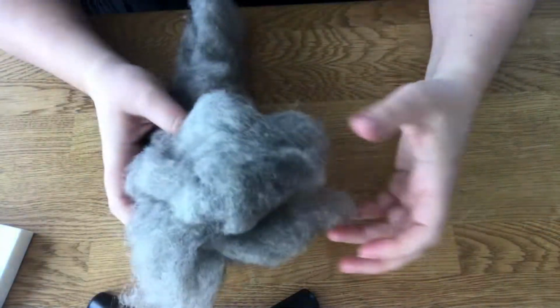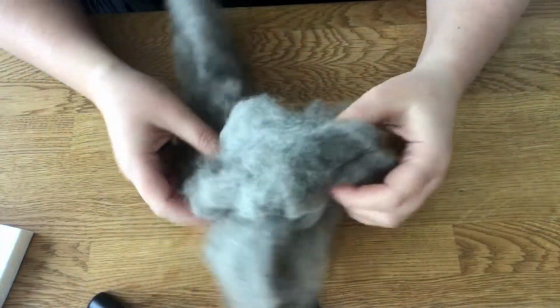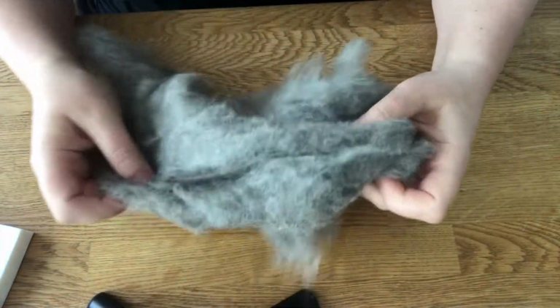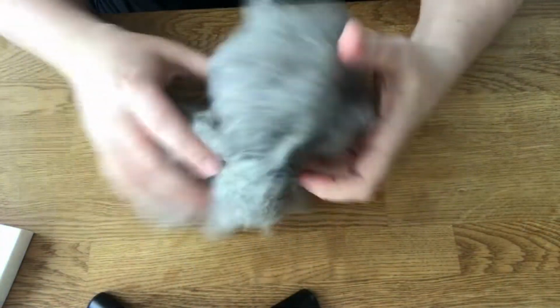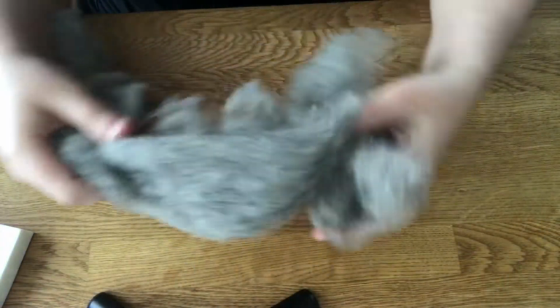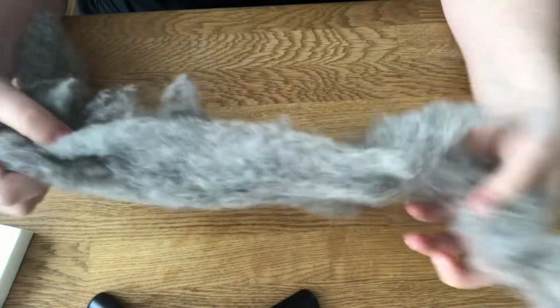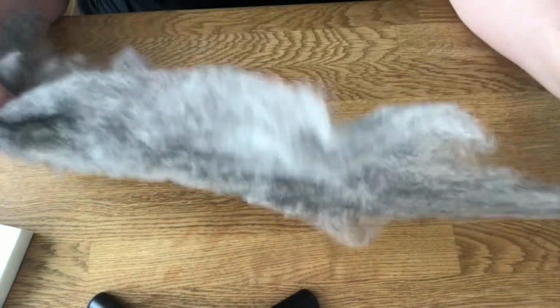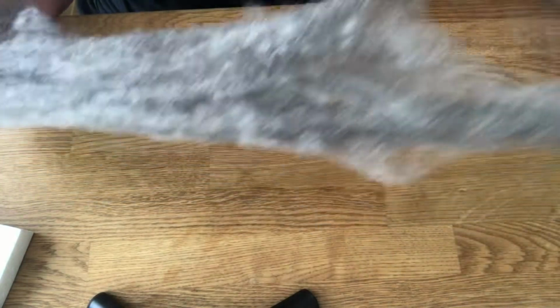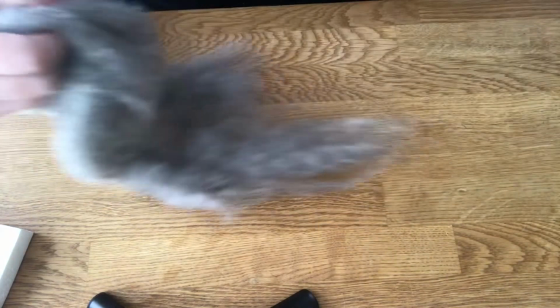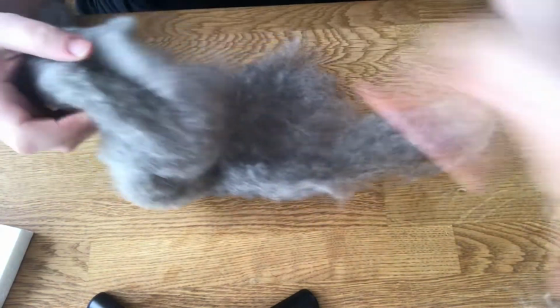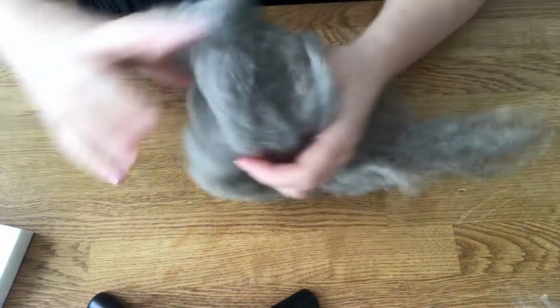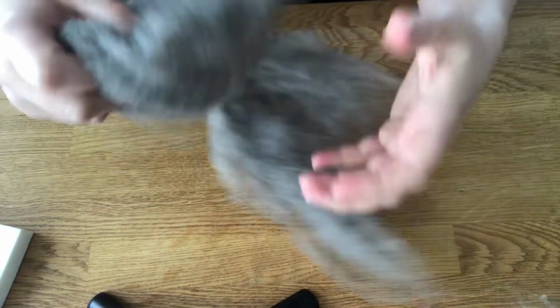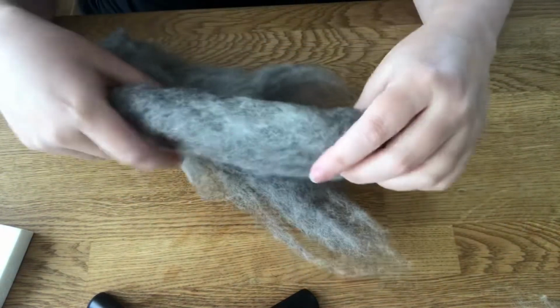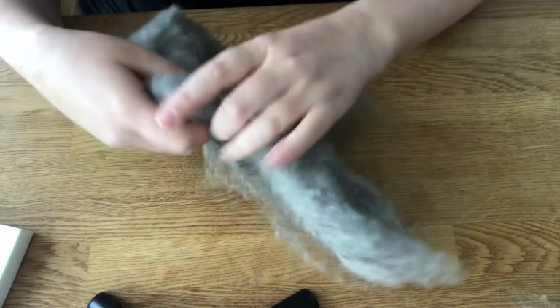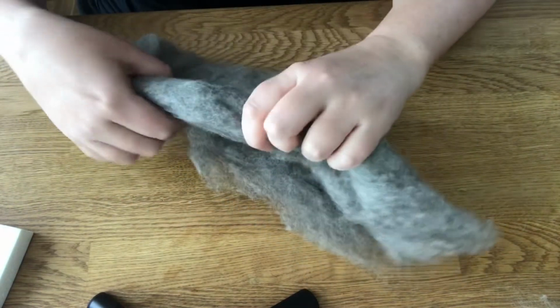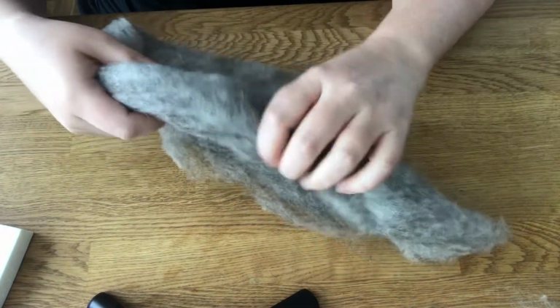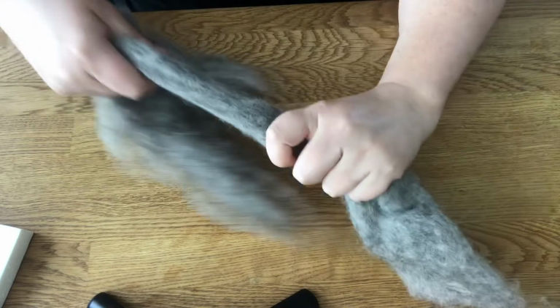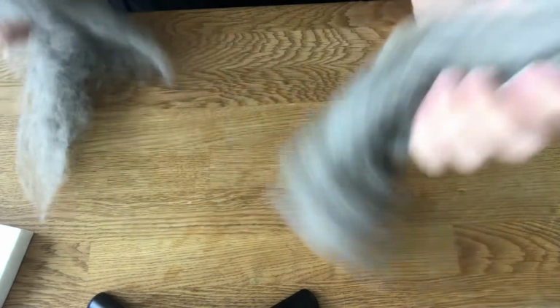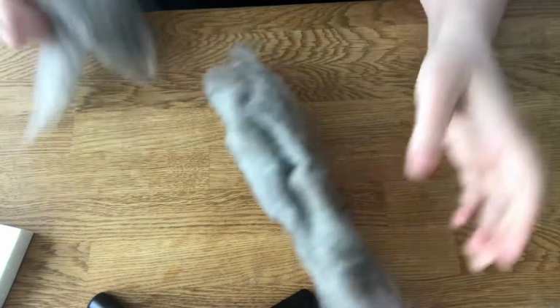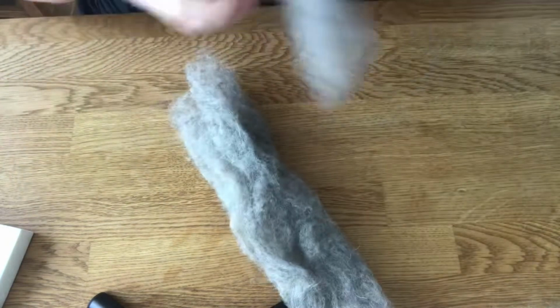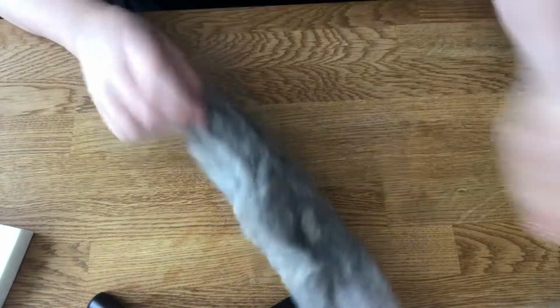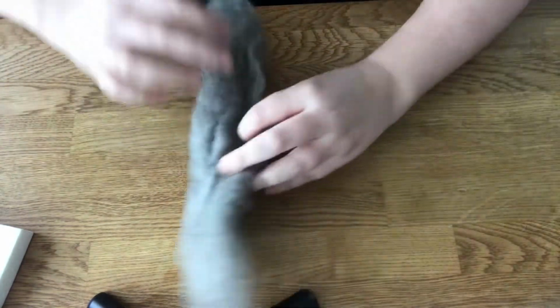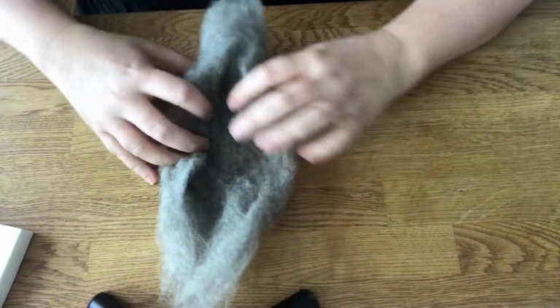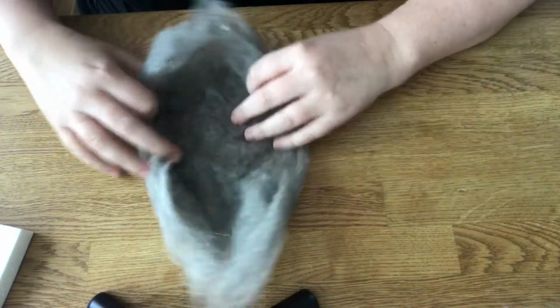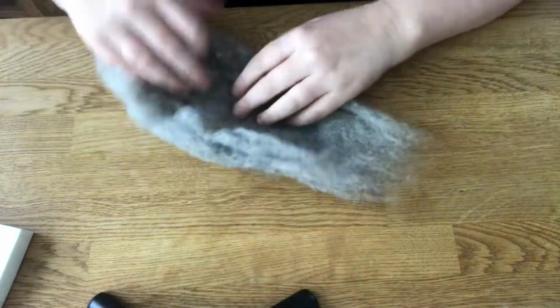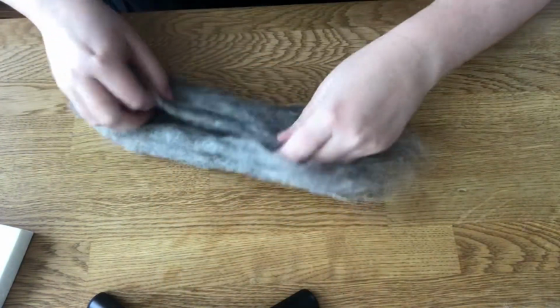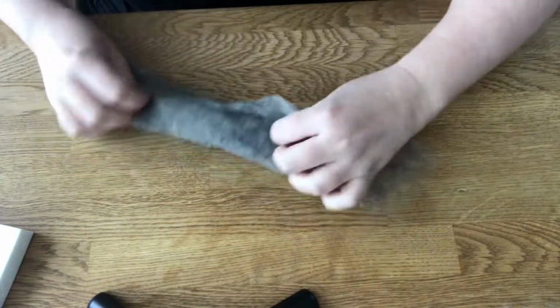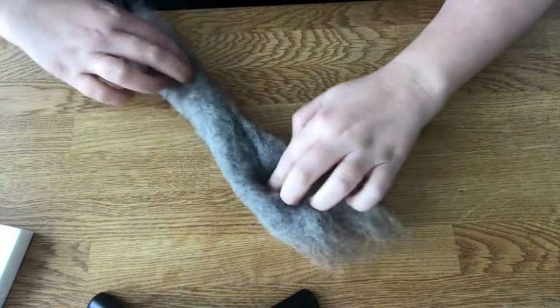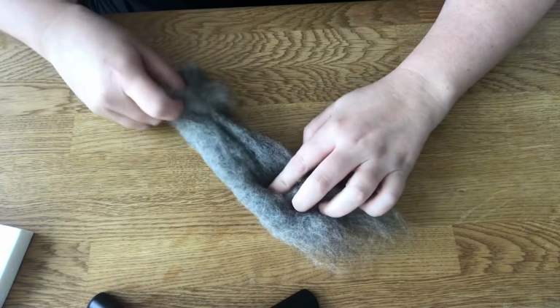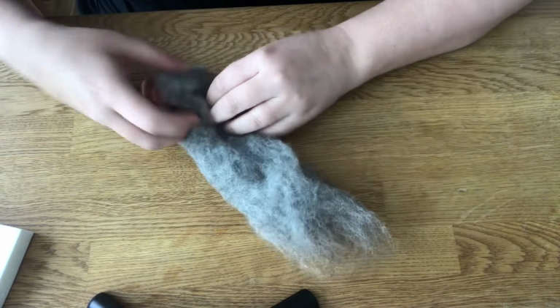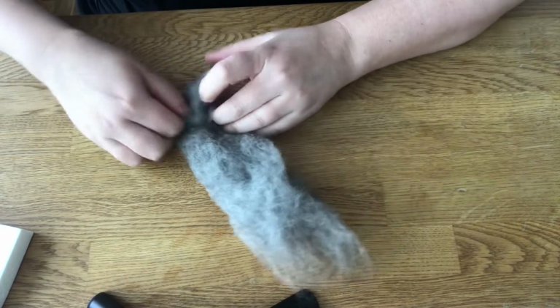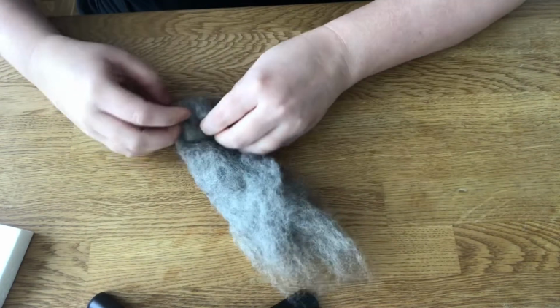Okay, we're going to start with some gray to make the envelope or the body of the virus. I'm just going to take it and fold it in.